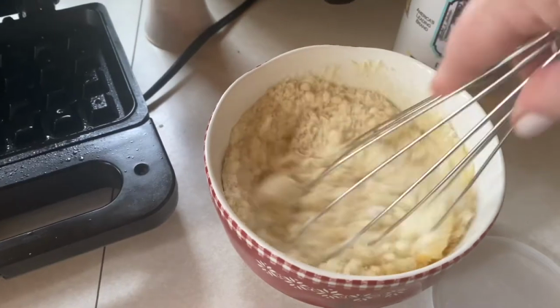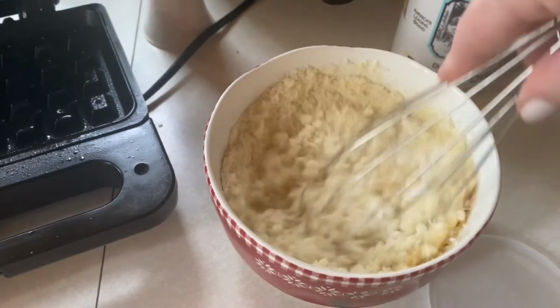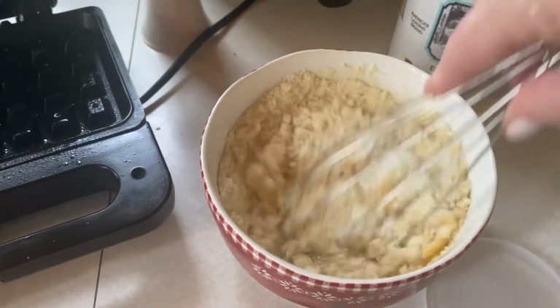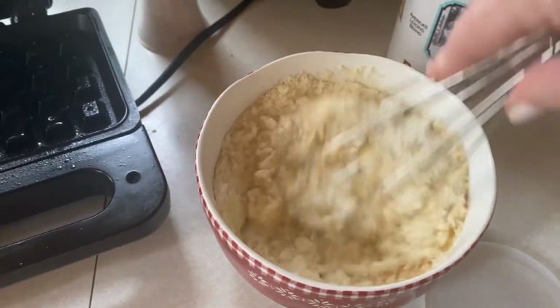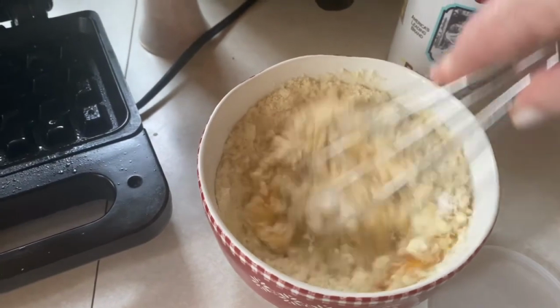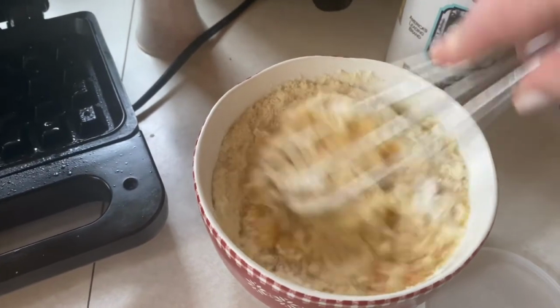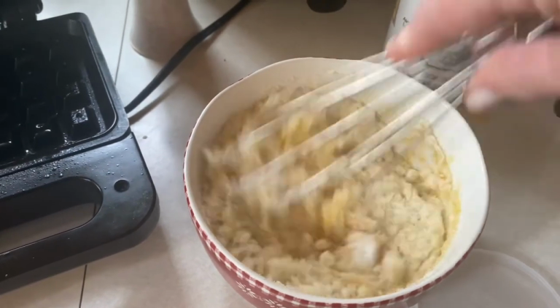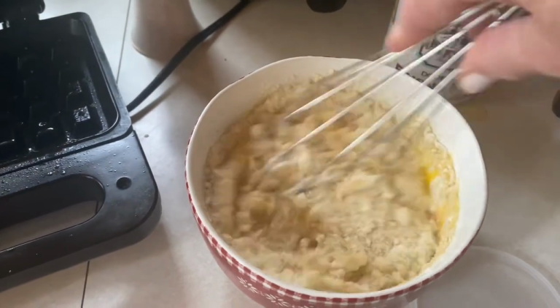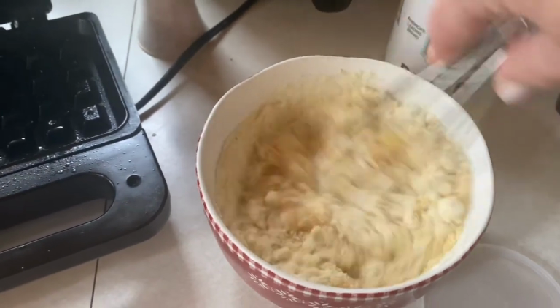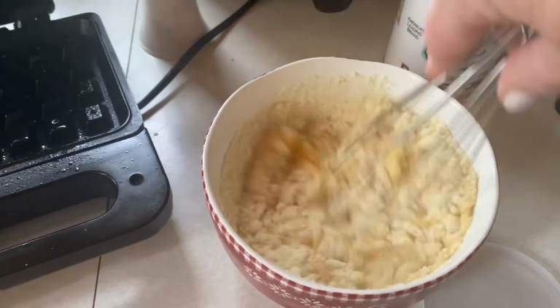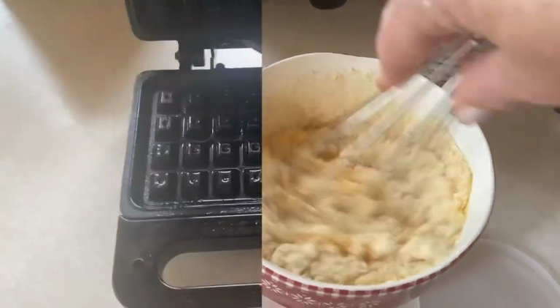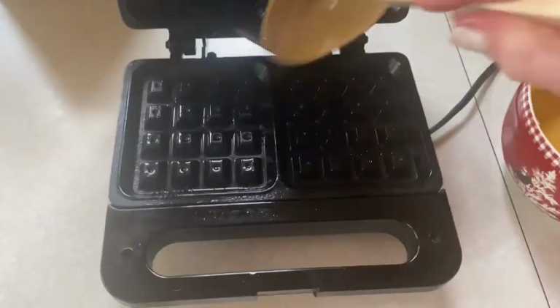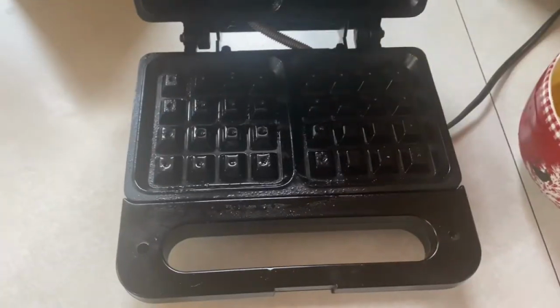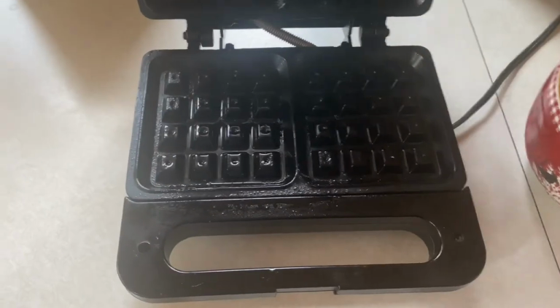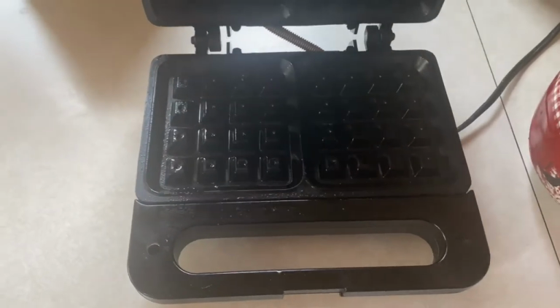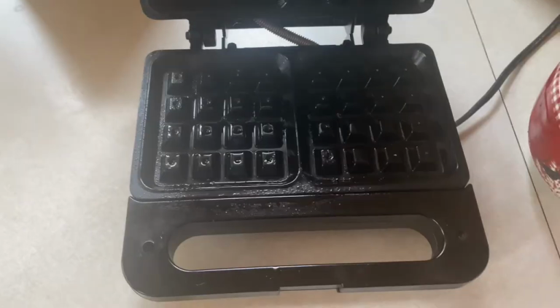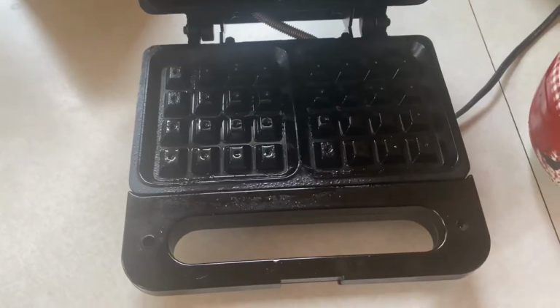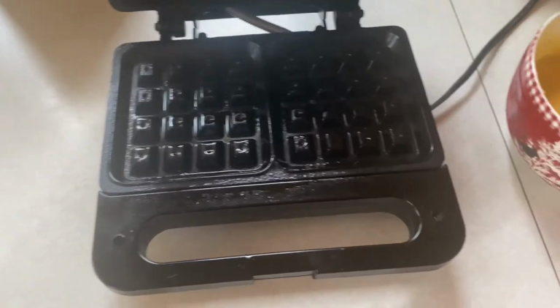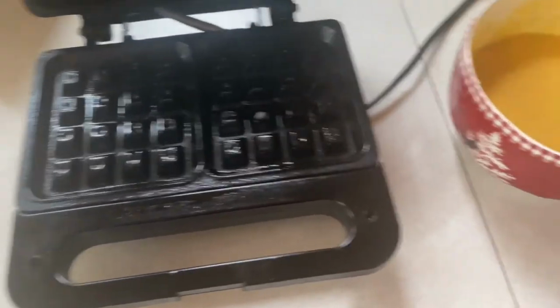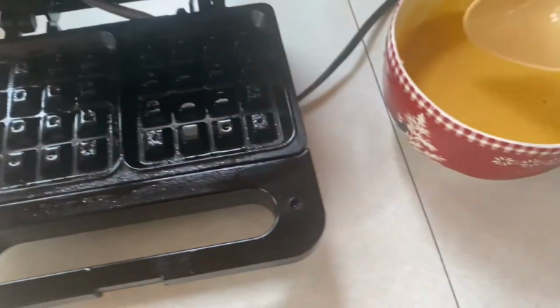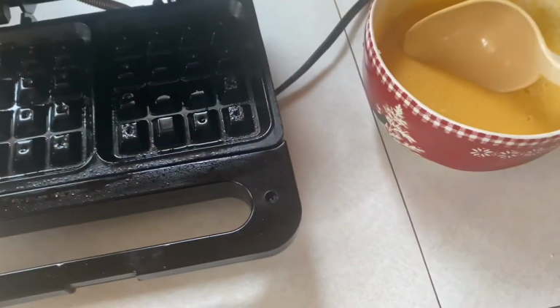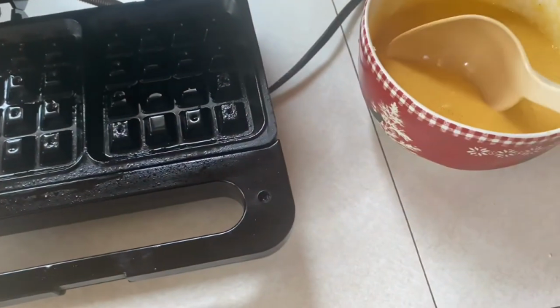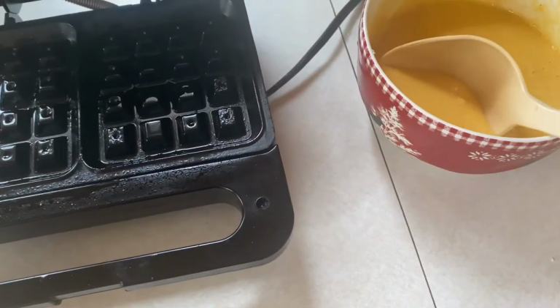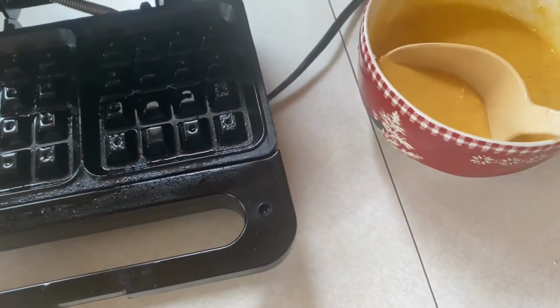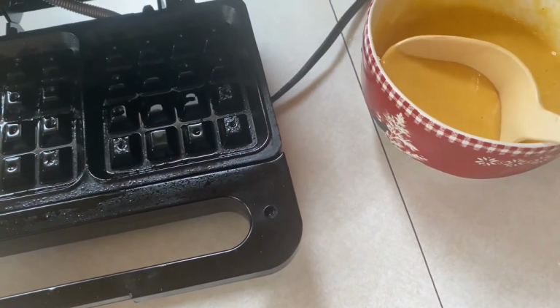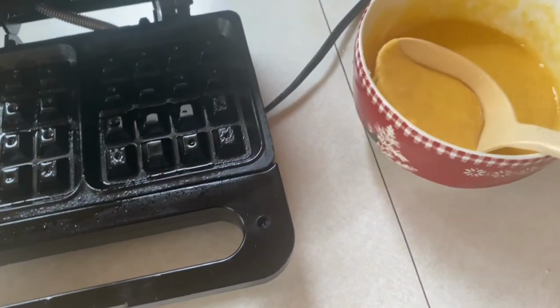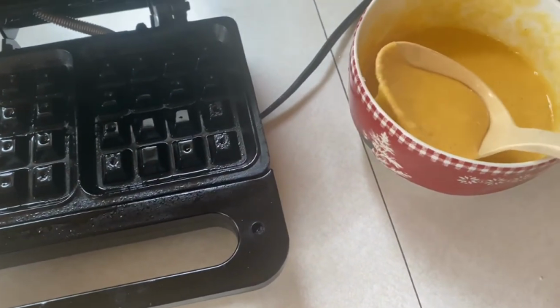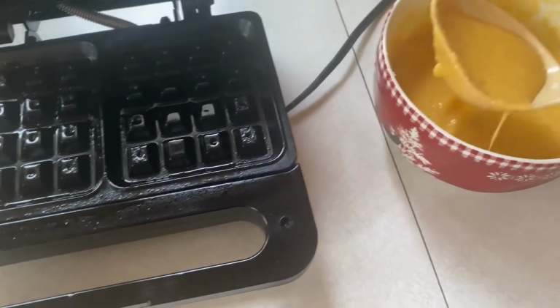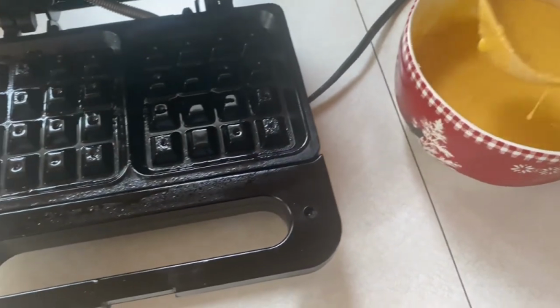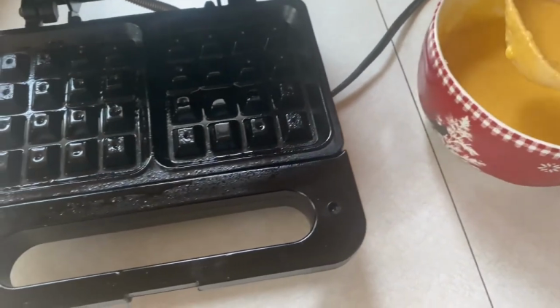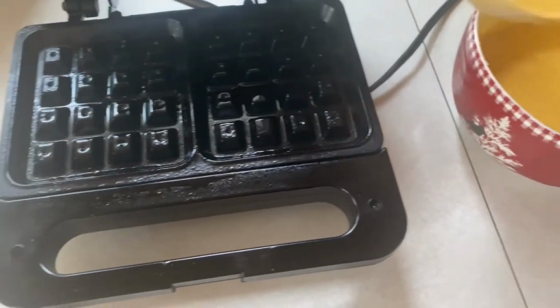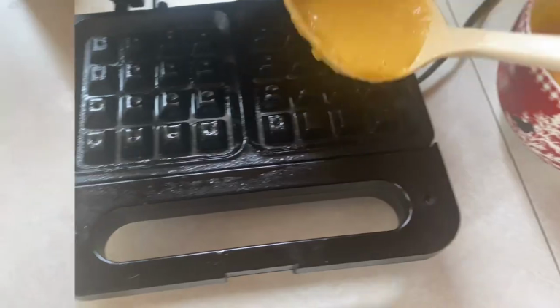And then you just mix it up. My little waffle iron is sprayed with cooking spray and I am just going to ladle in some of this batter.